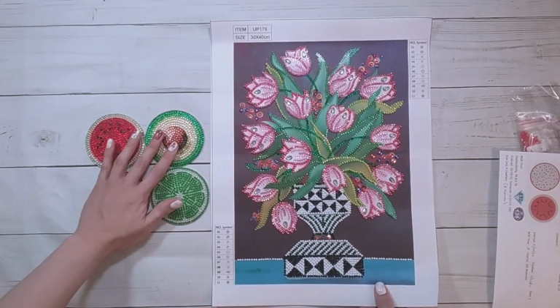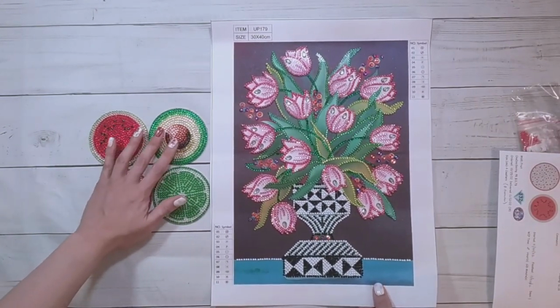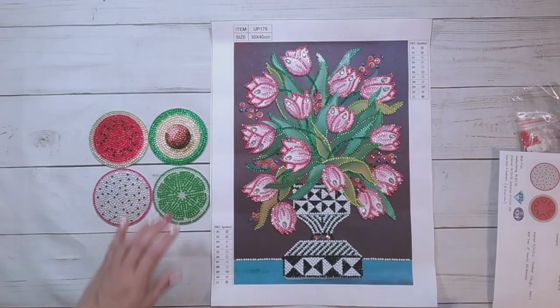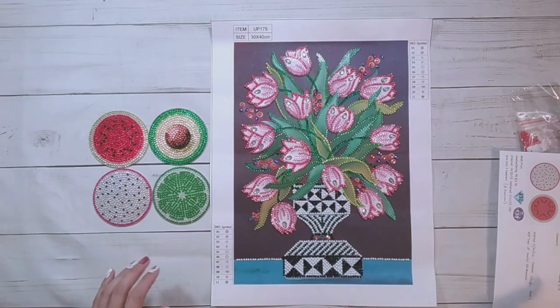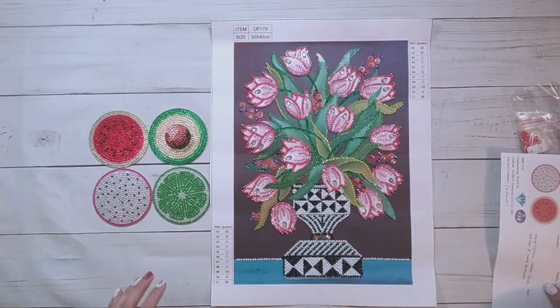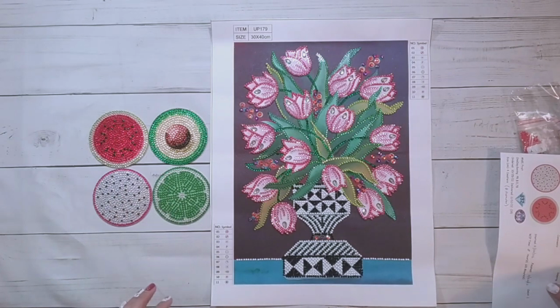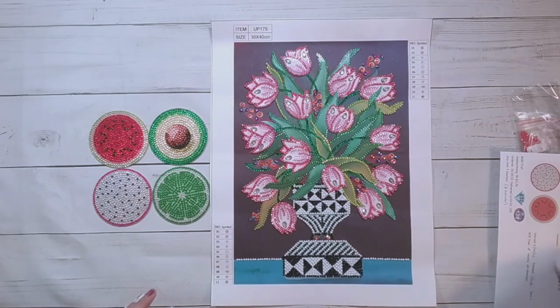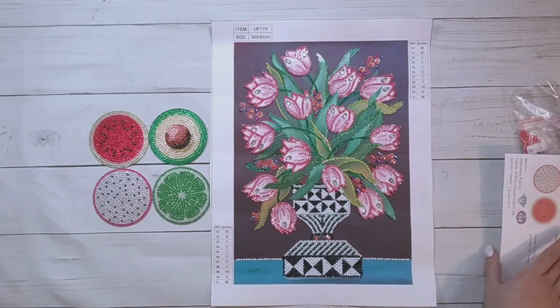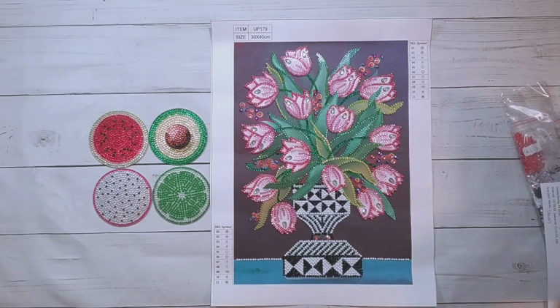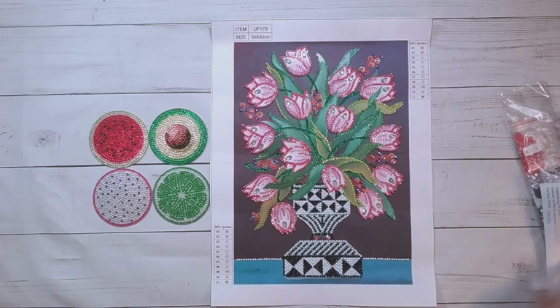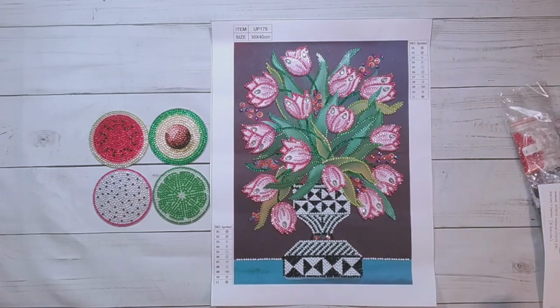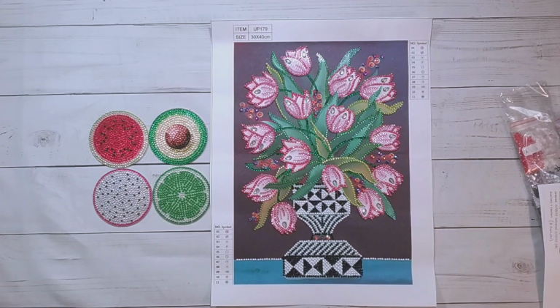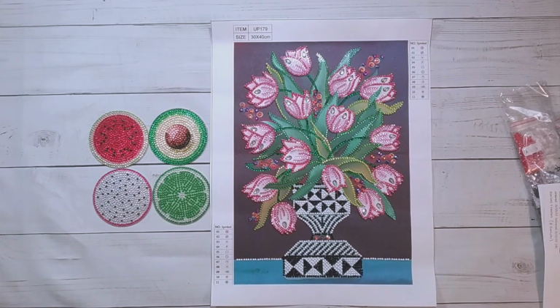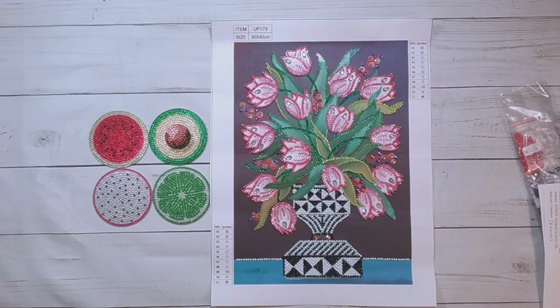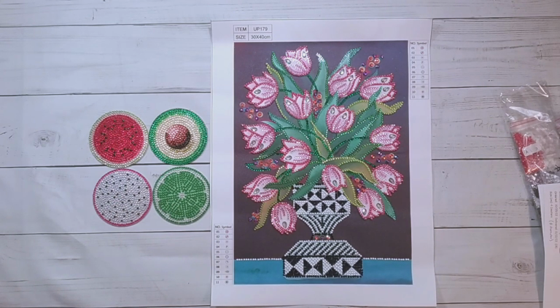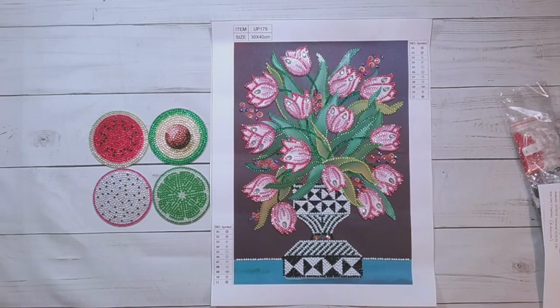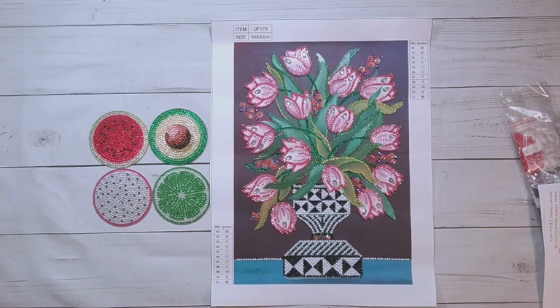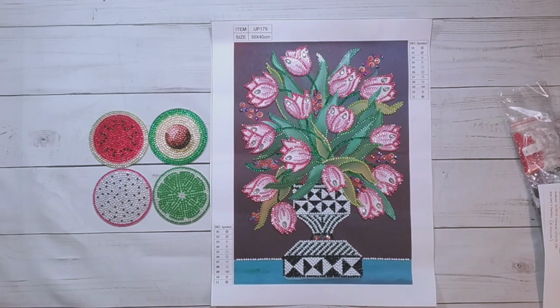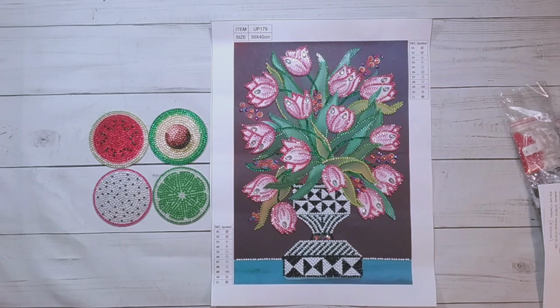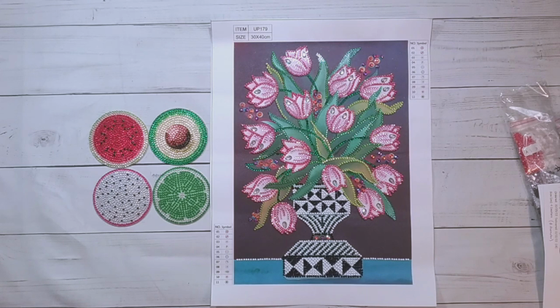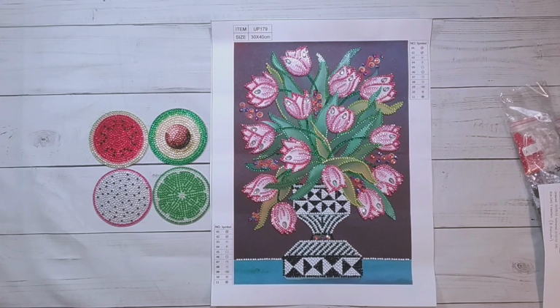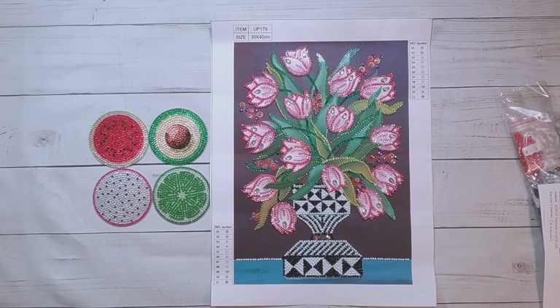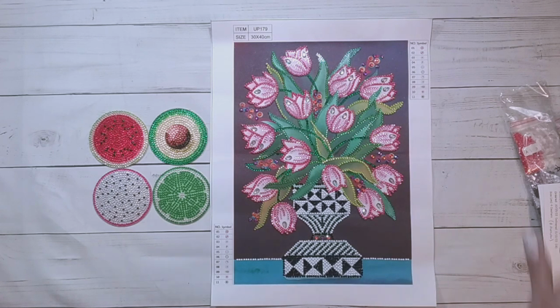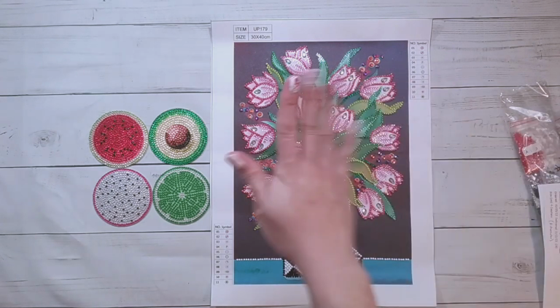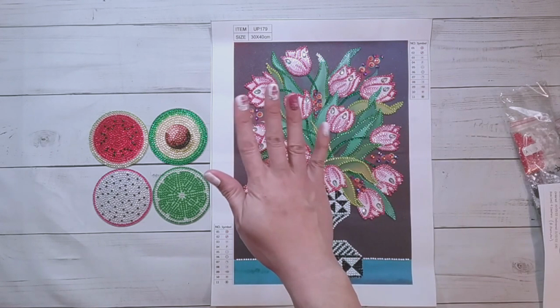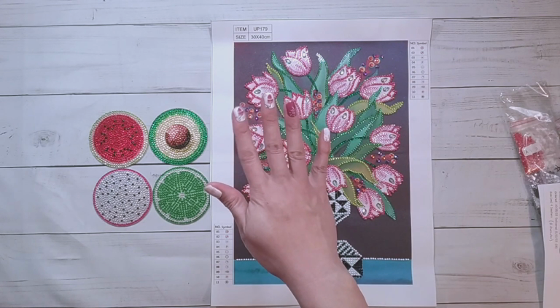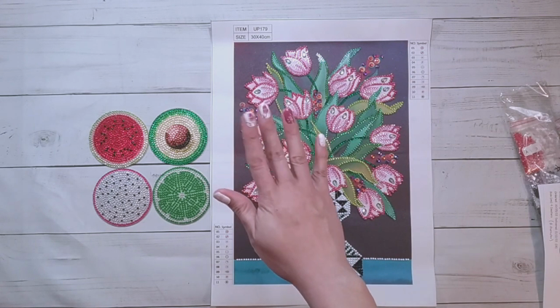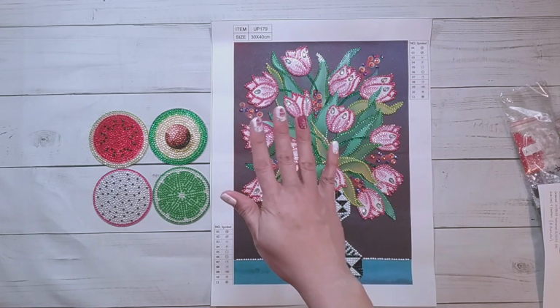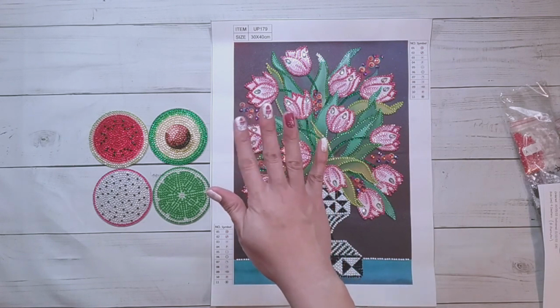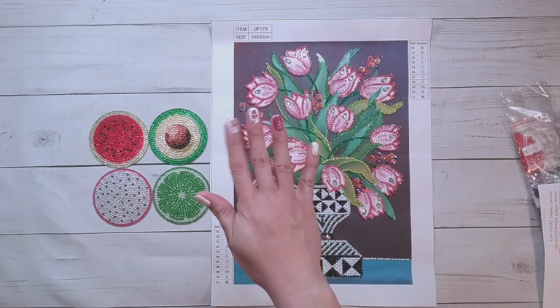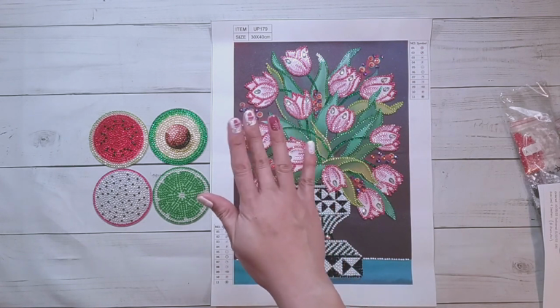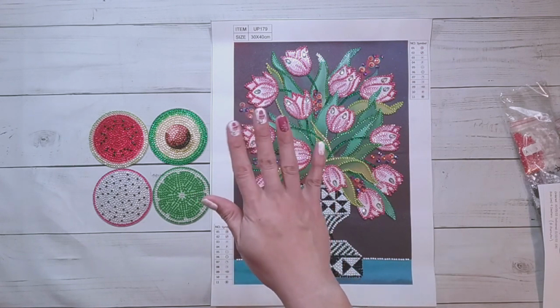That's all the finishes I have for this video. Thank you very much to One Day Saving for sending these items for review, and thank you for watching. Happy diamond painting, bye!